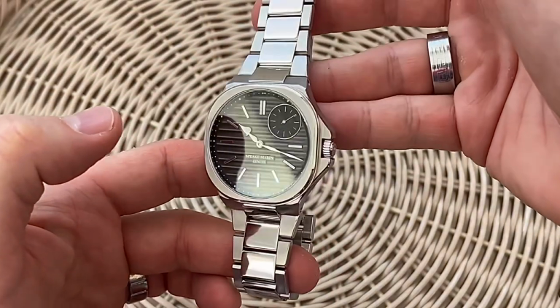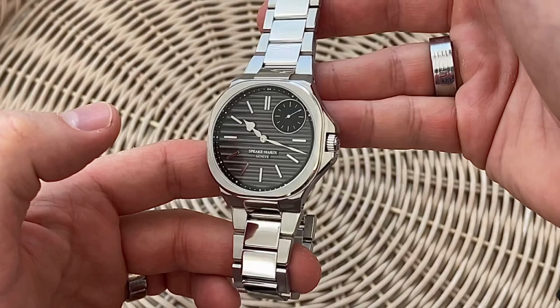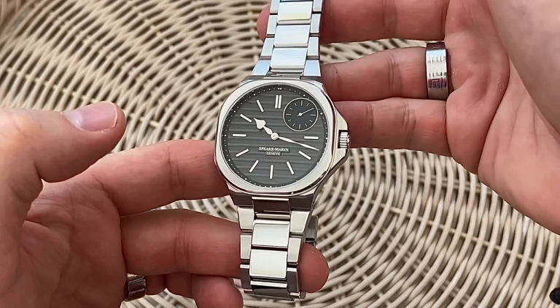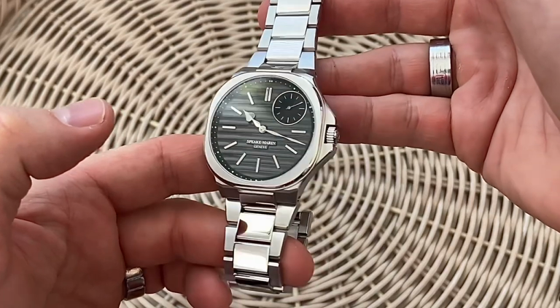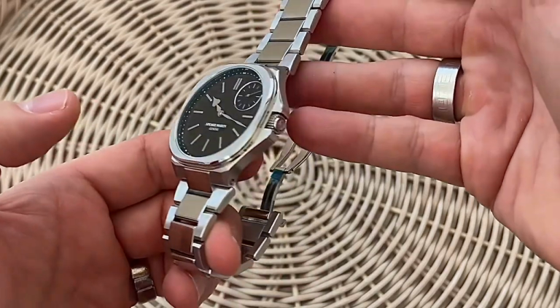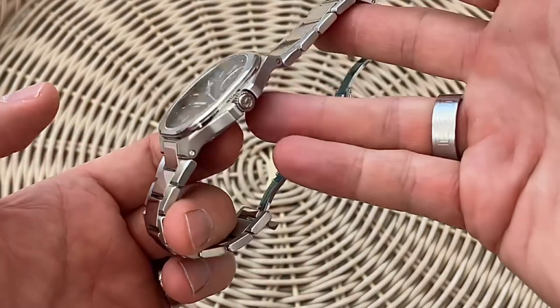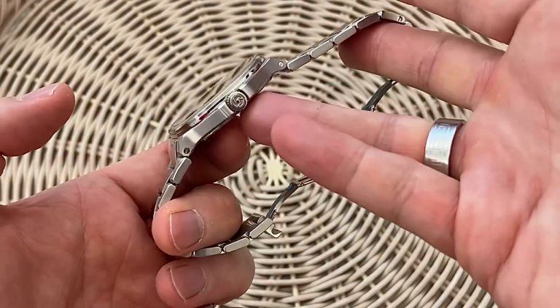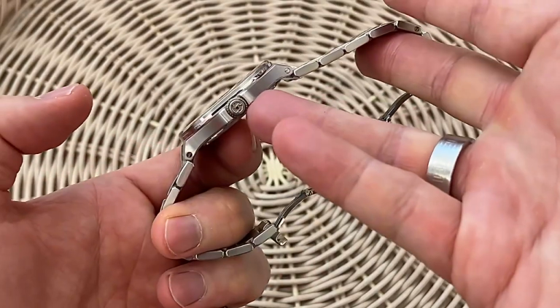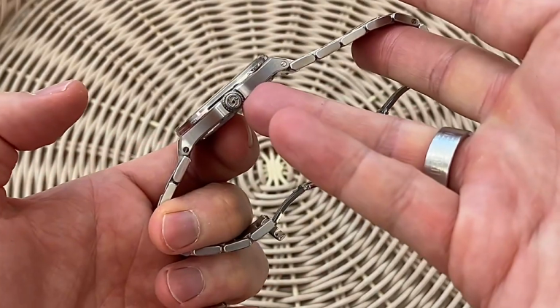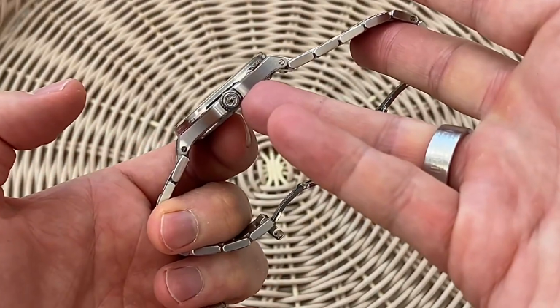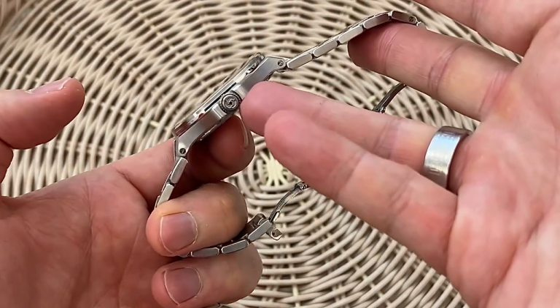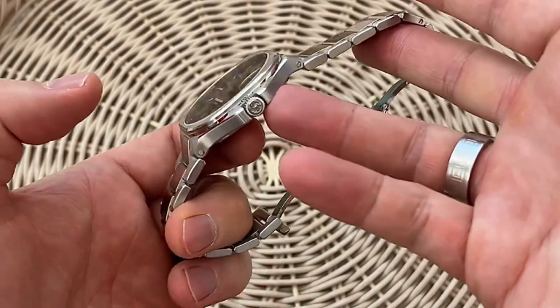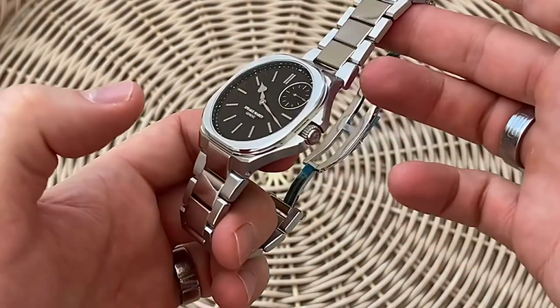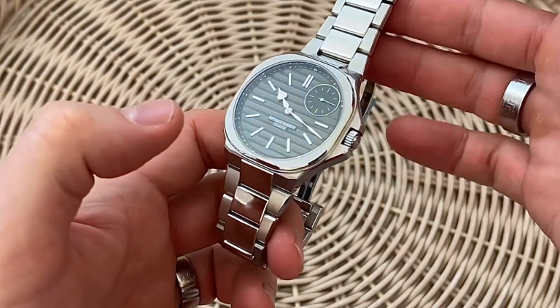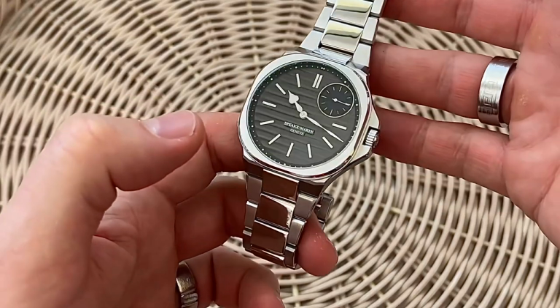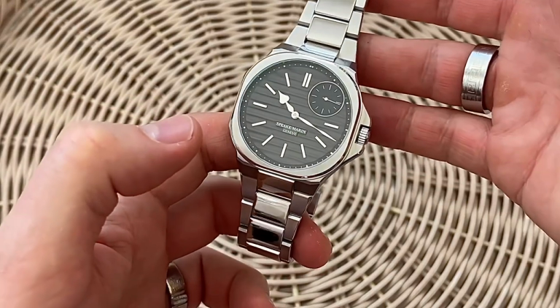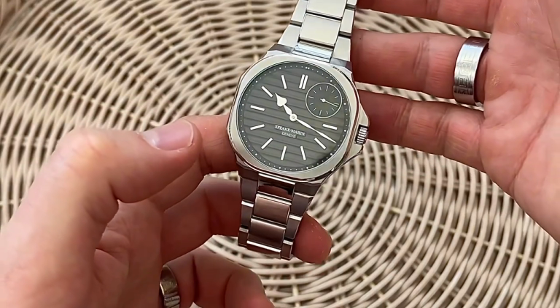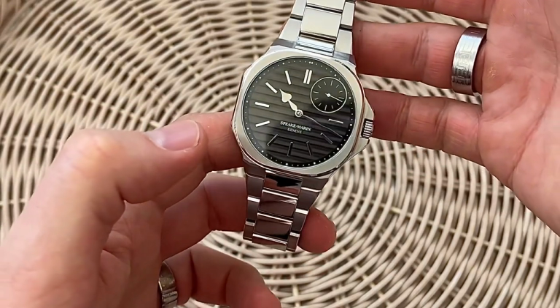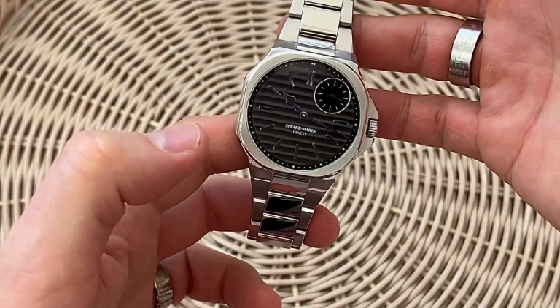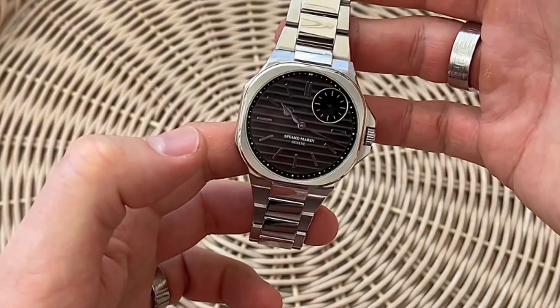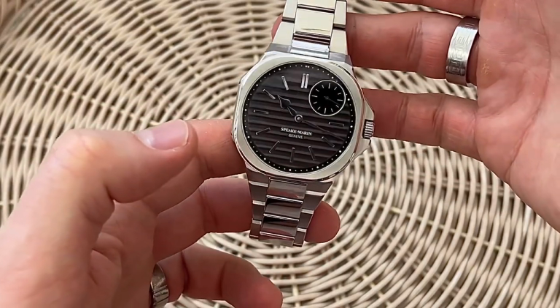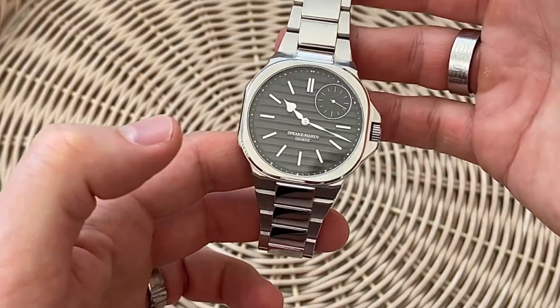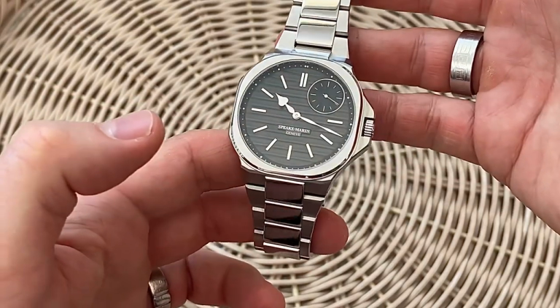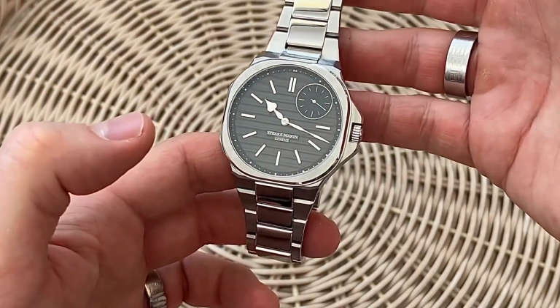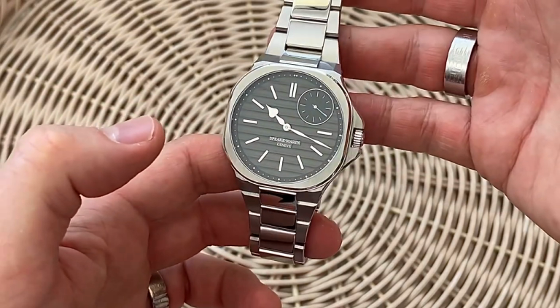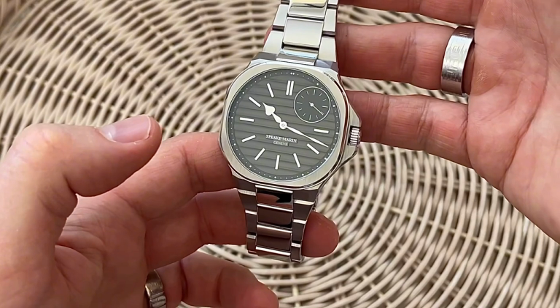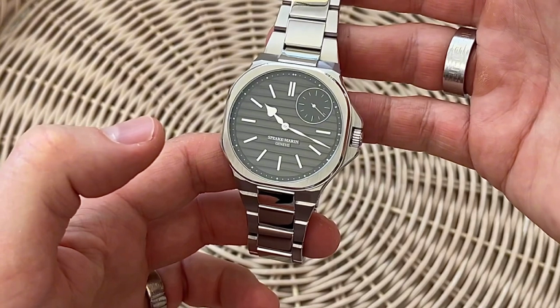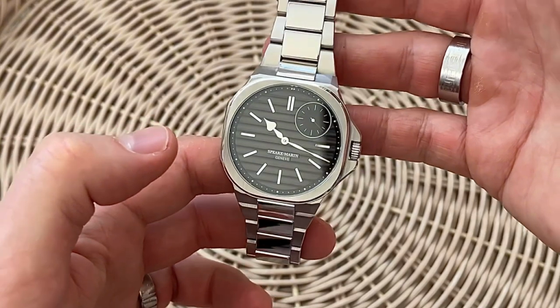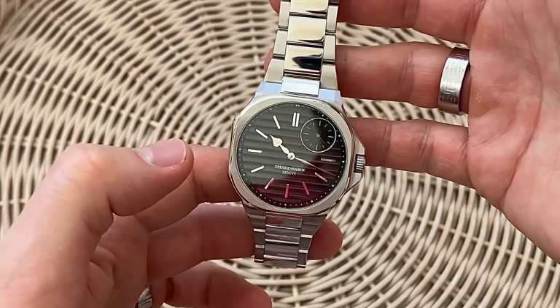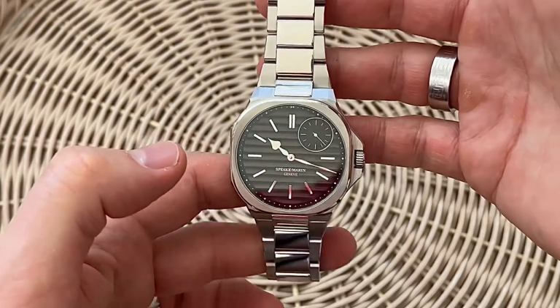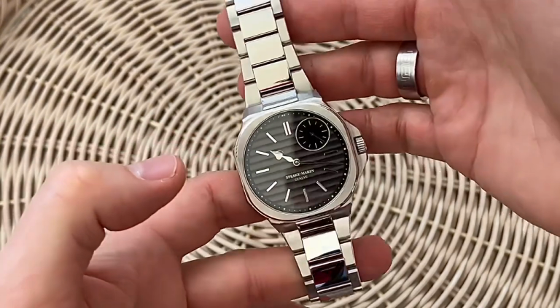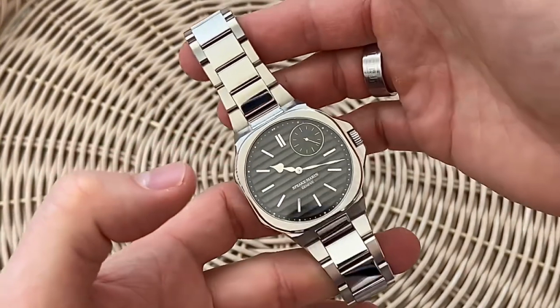Now, Speakmarine have a bit of a unique style, and as you can see, you've got the logo there in the crown, and that's small seconds at 1:30 on the dial, which is kind of another unique feature for theirs.